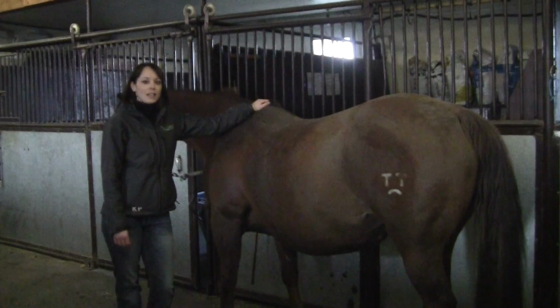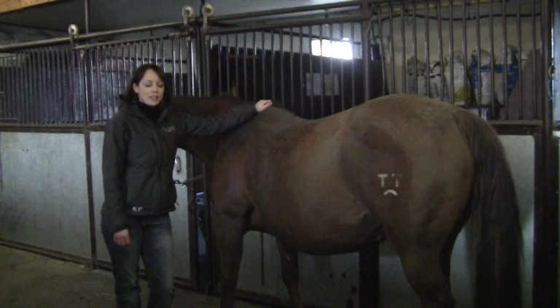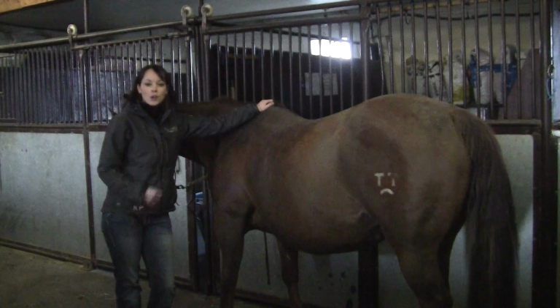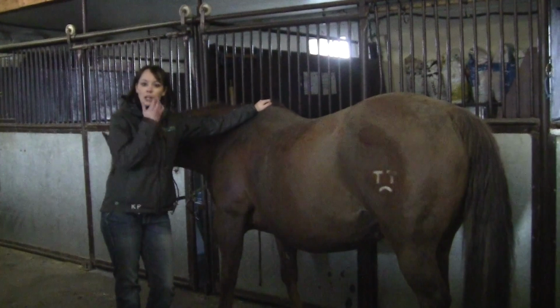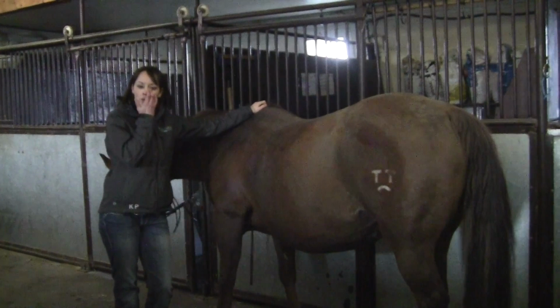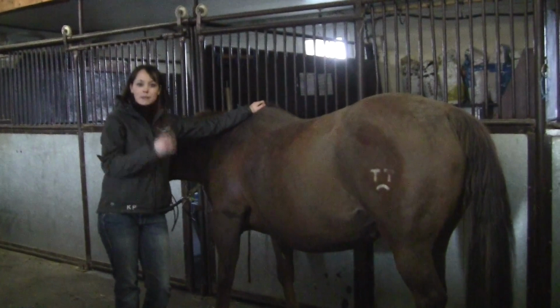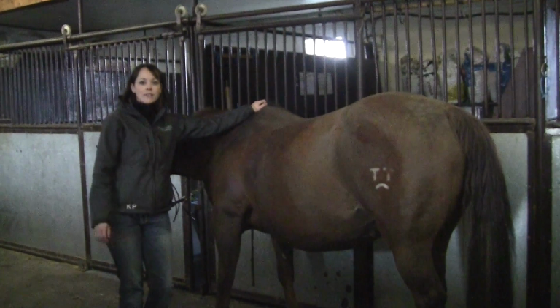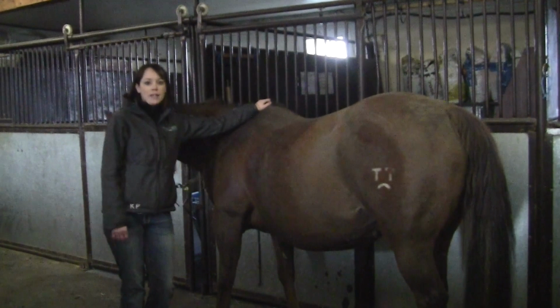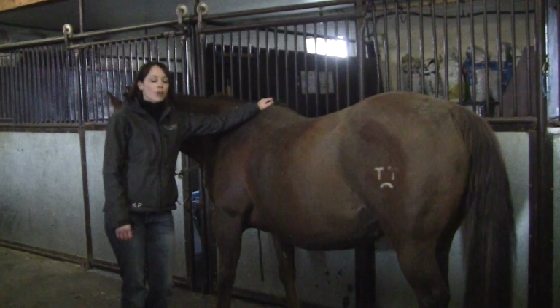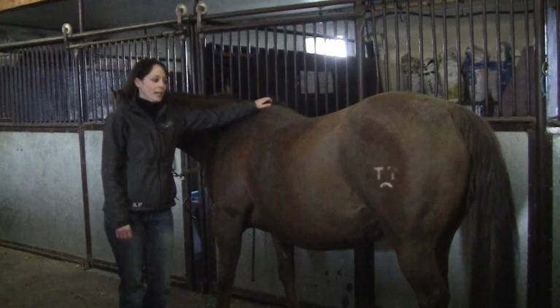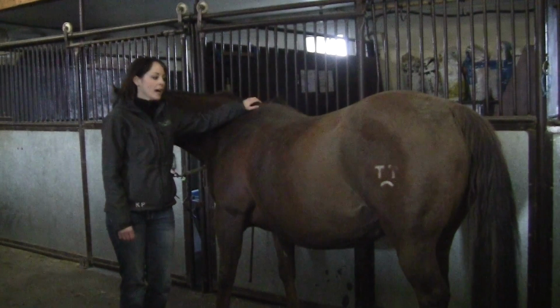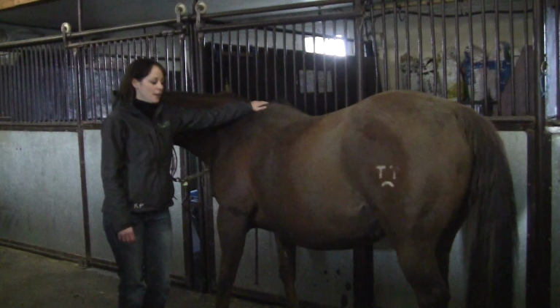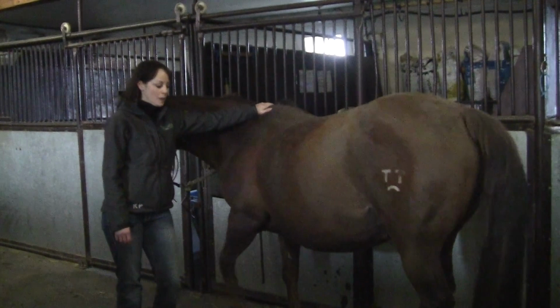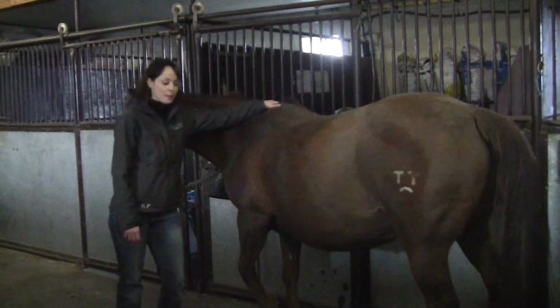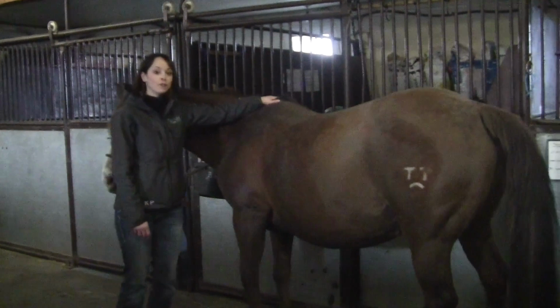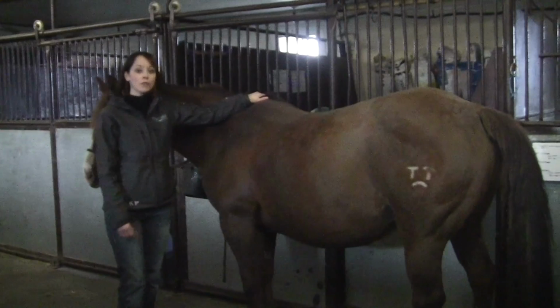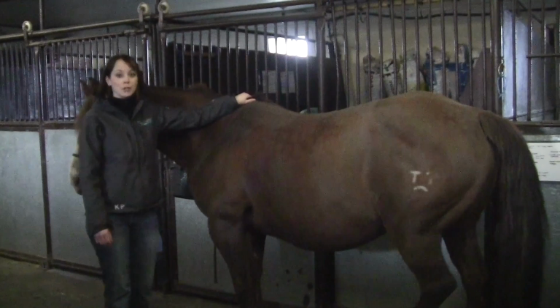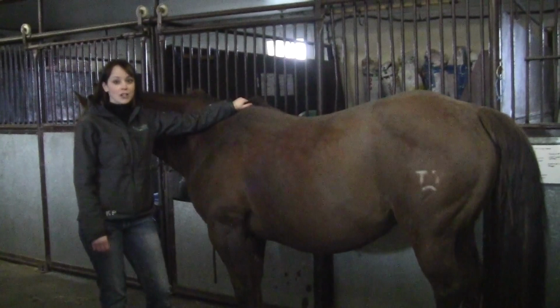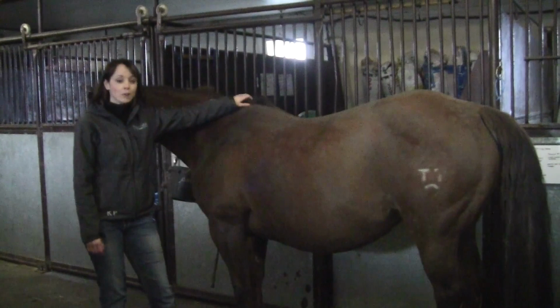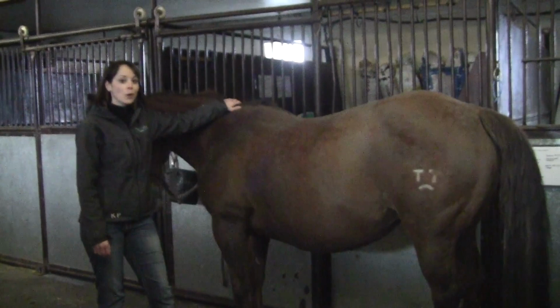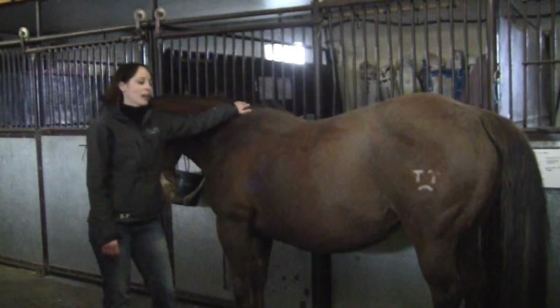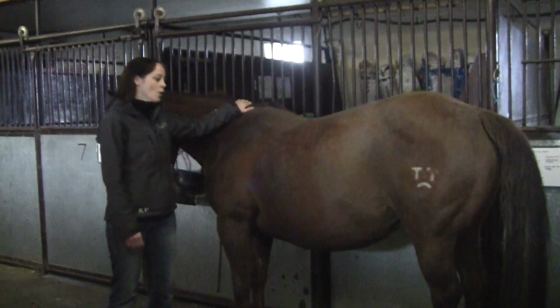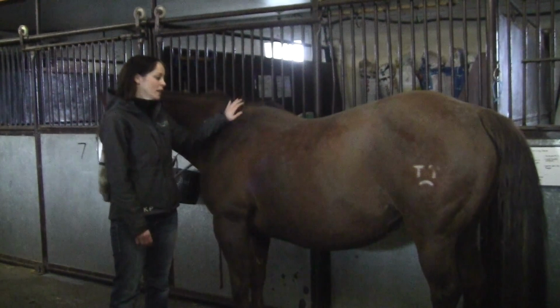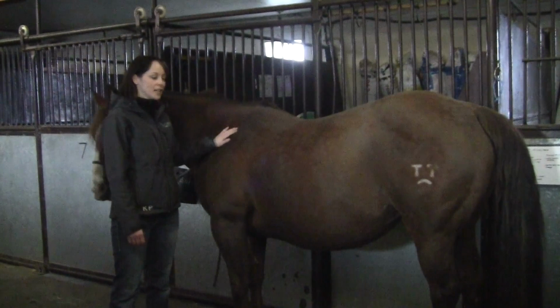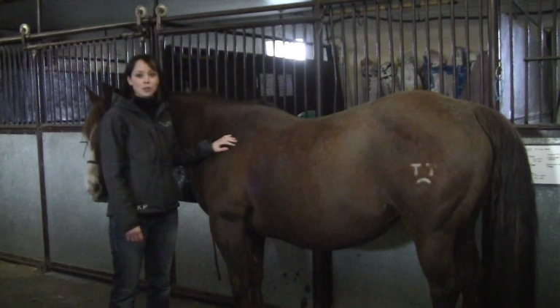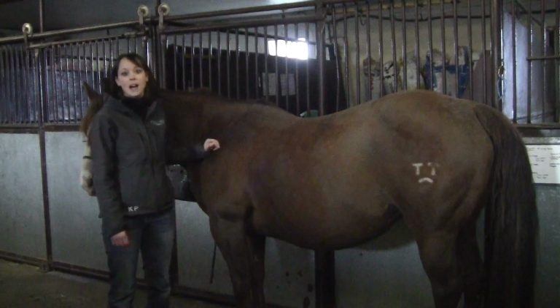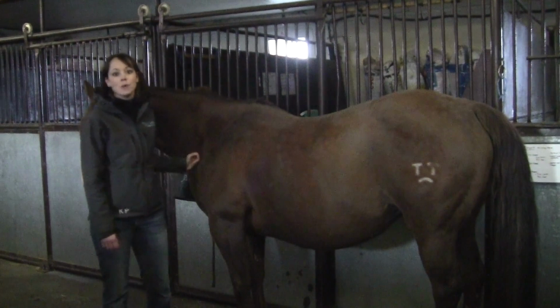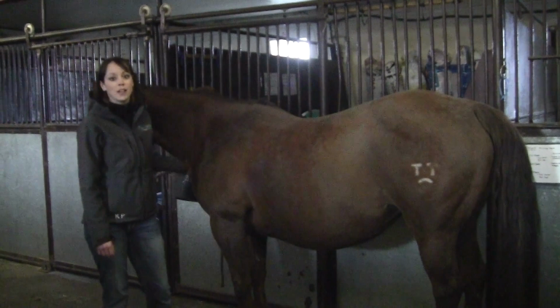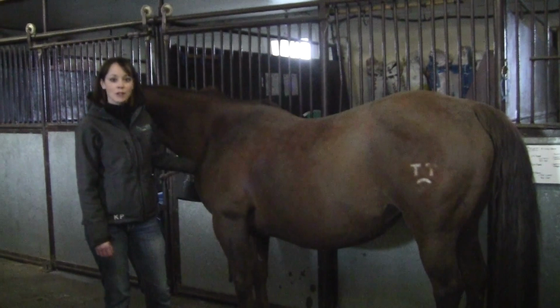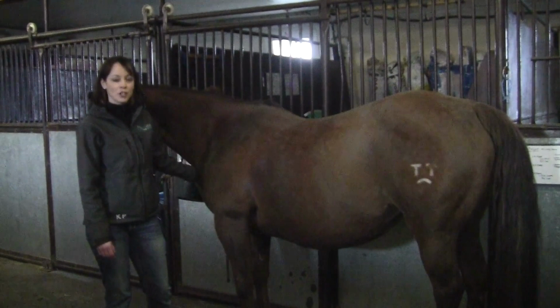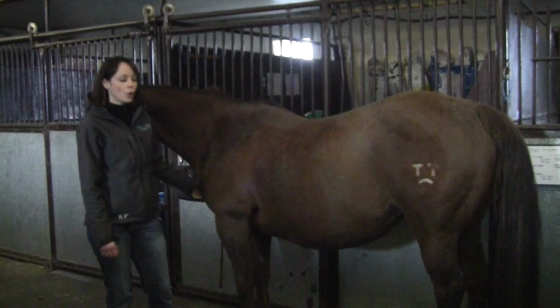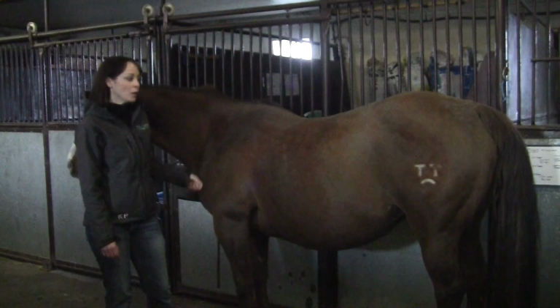In this video we're going to go over some signs of impending foaling. You've been expecting a foal for almost a year now, so how do you know when it's getting close to the time when your mare is actually going to foal out?